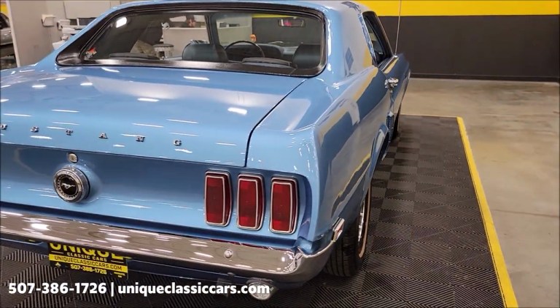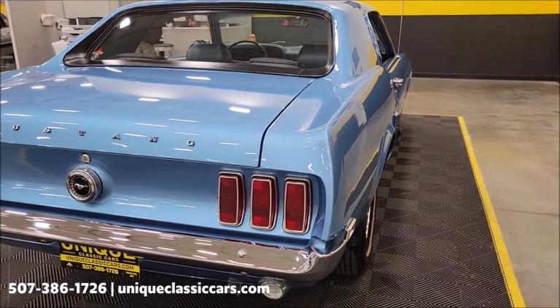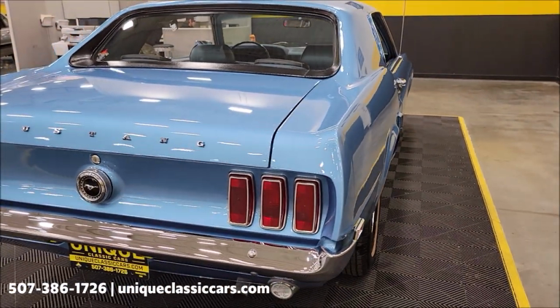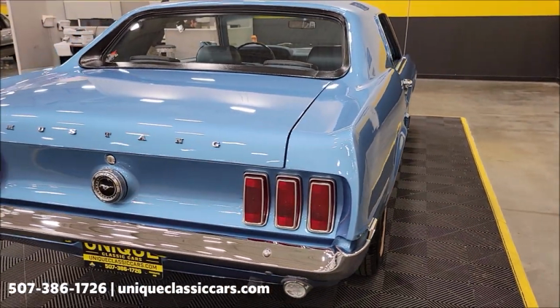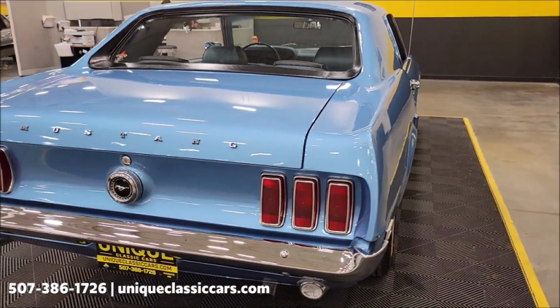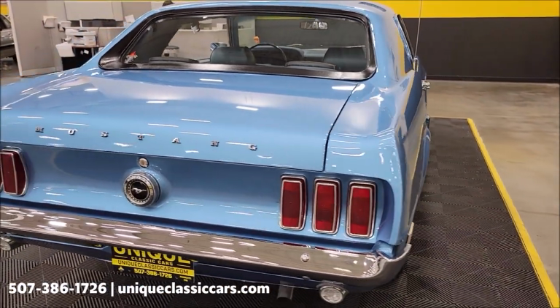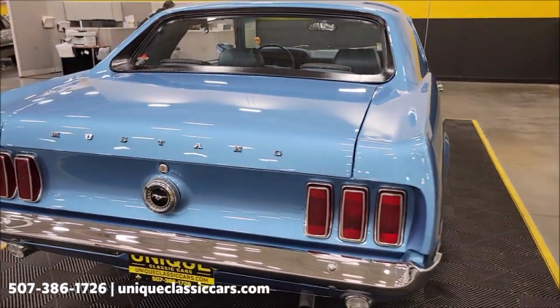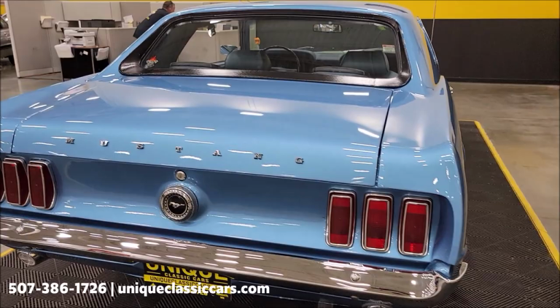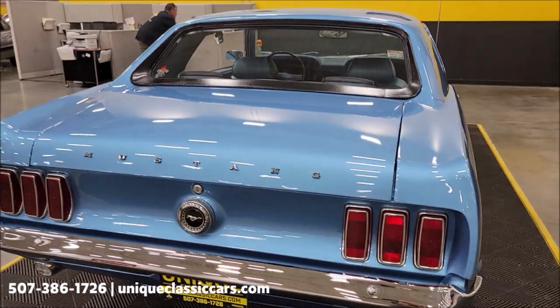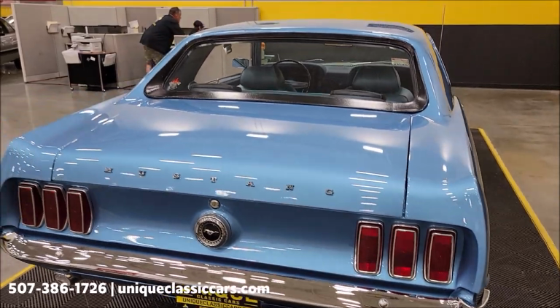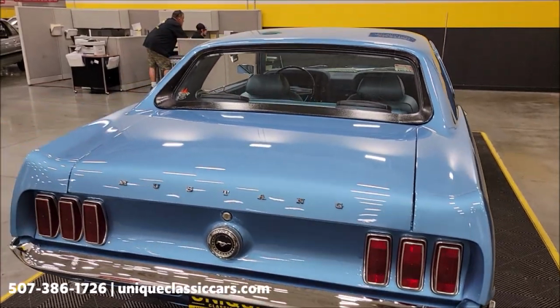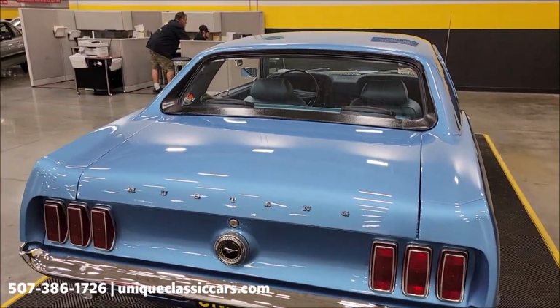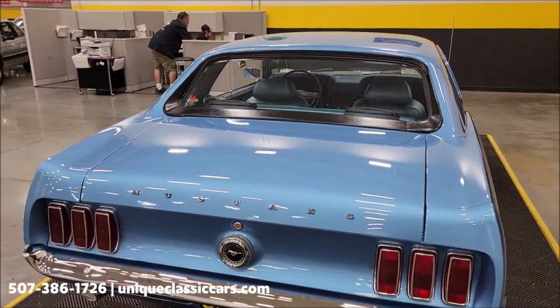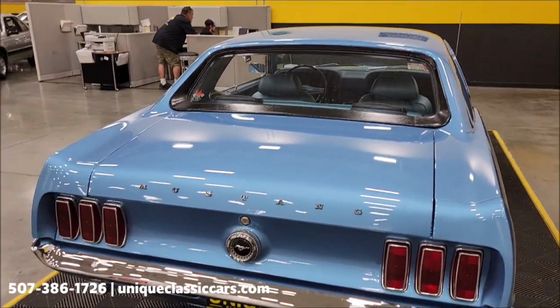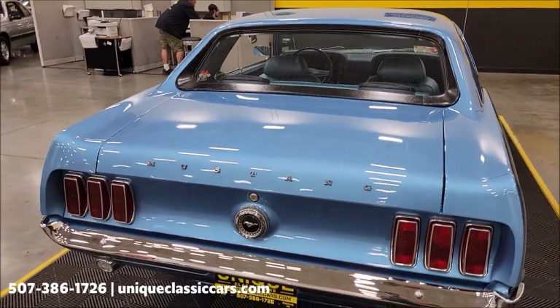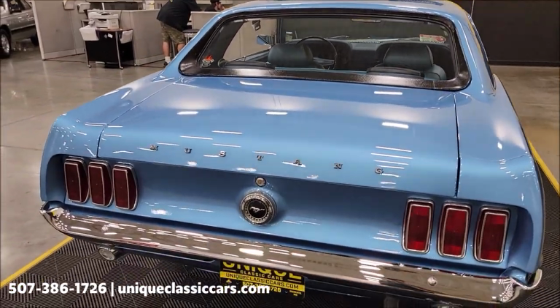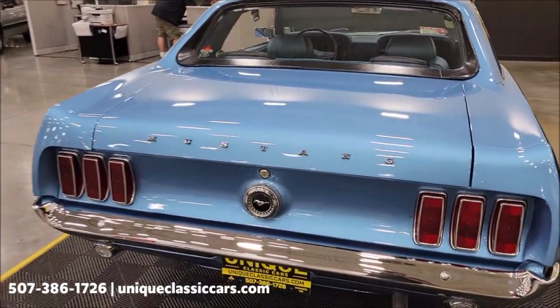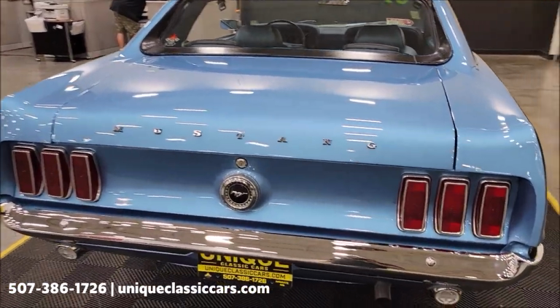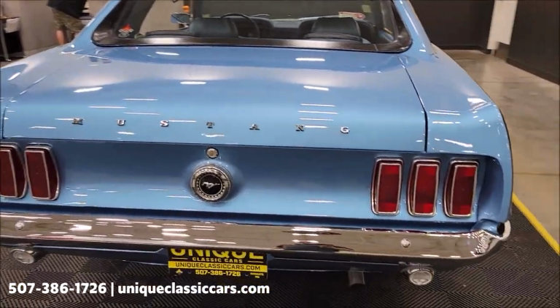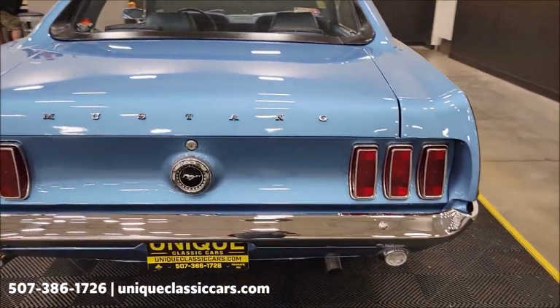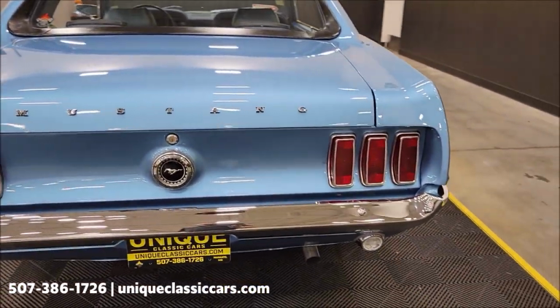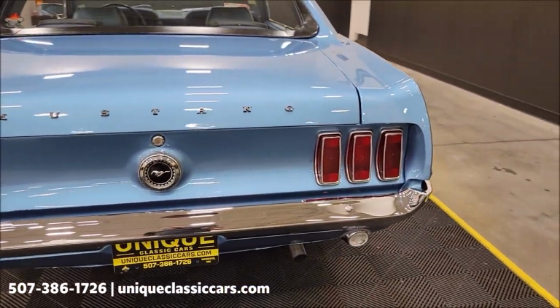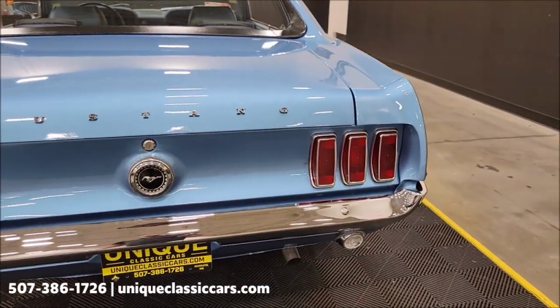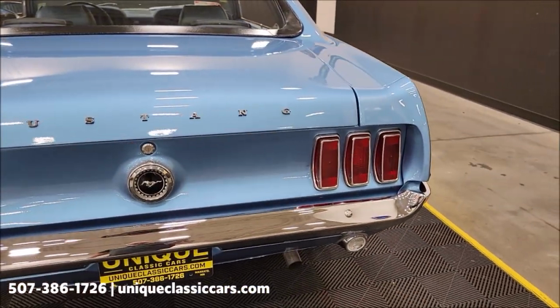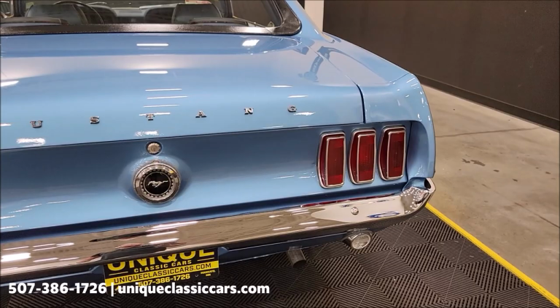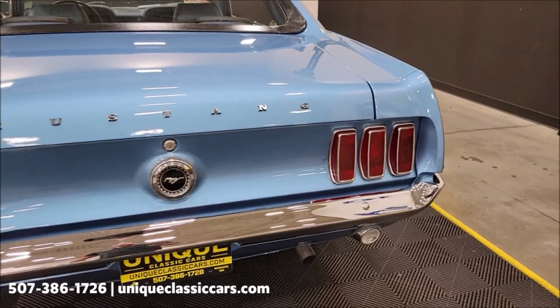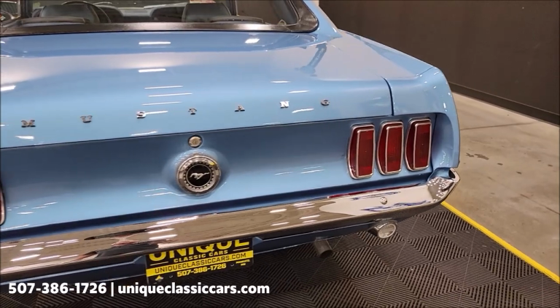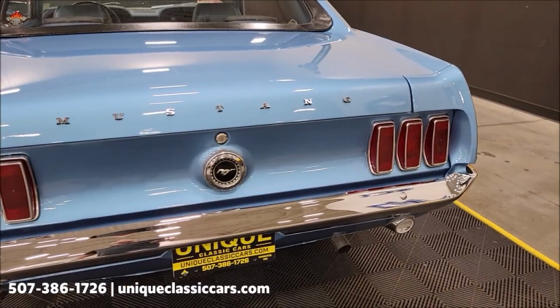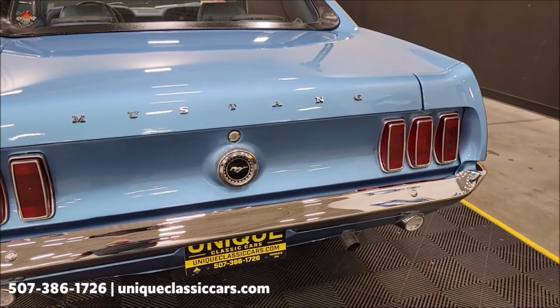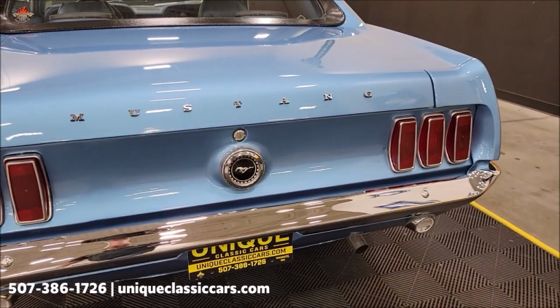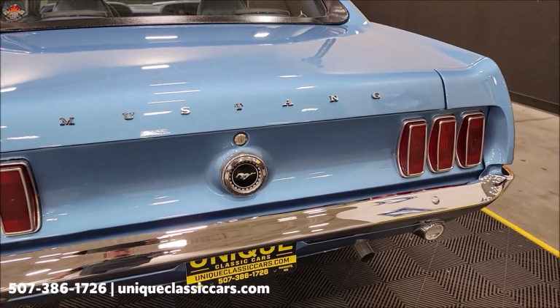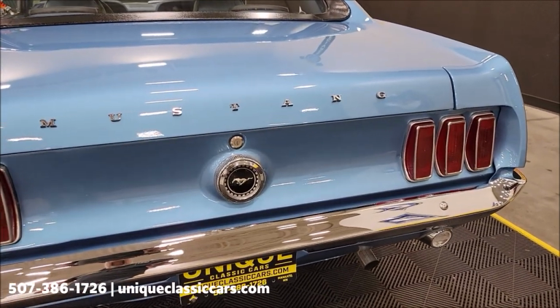Financing is available, and of course we can assist with transportation. This vehicle may also be eligible for an extended service contract — consult with your sales associate when you call in or email.